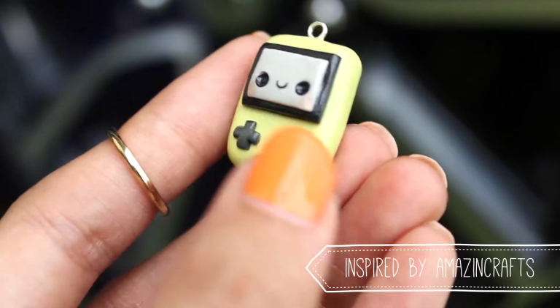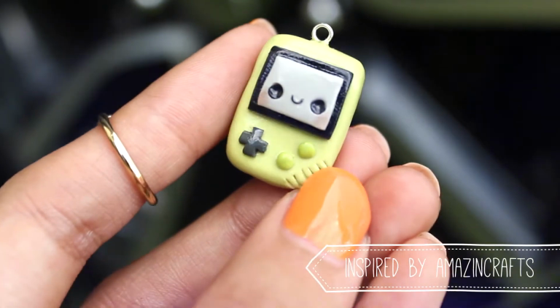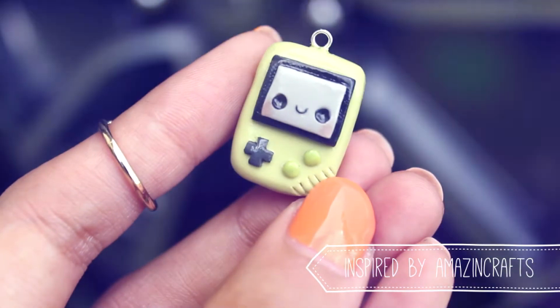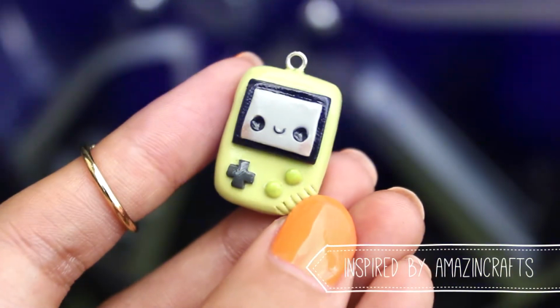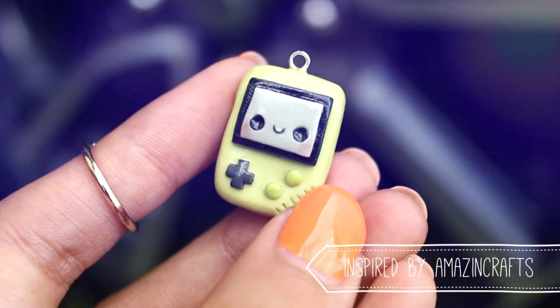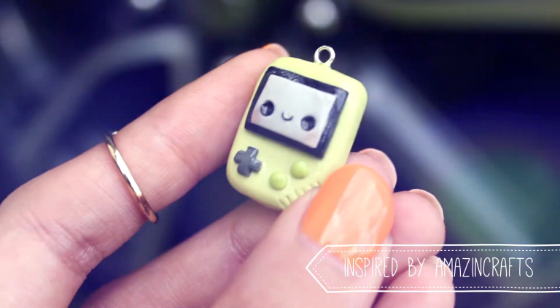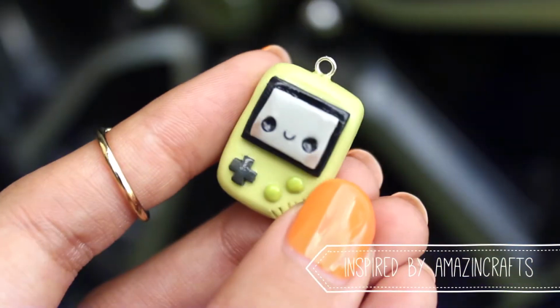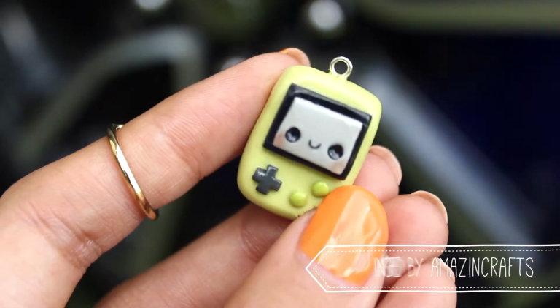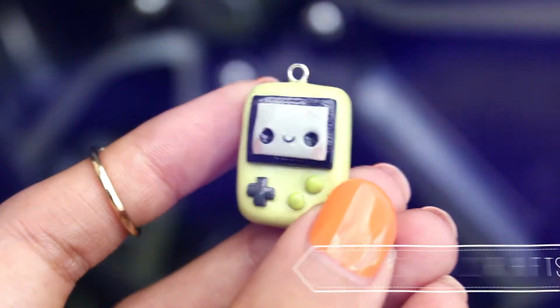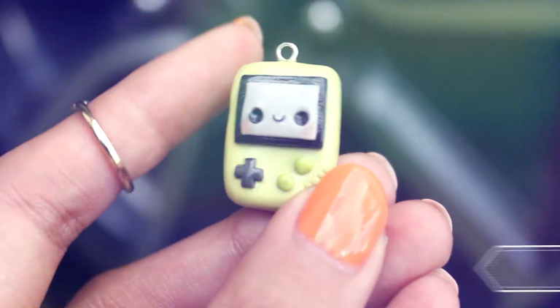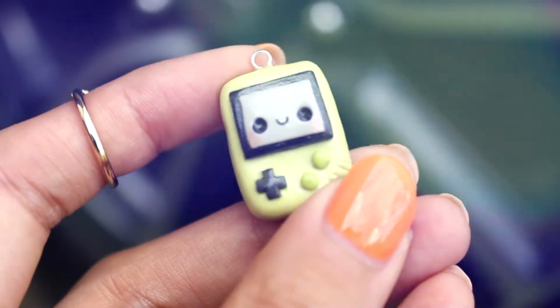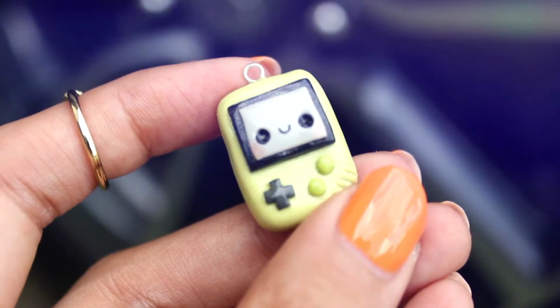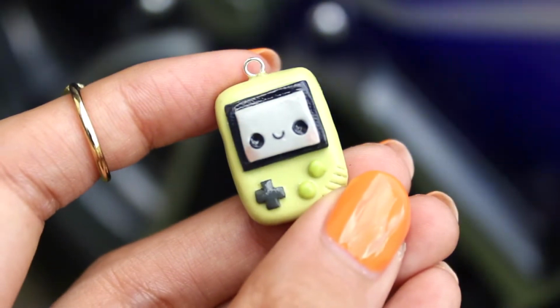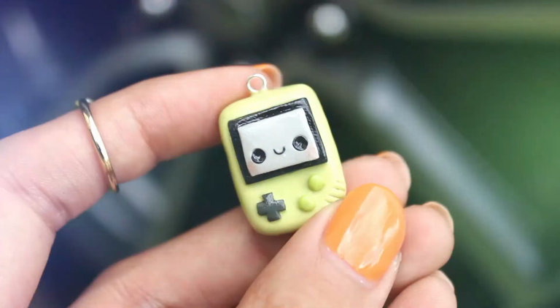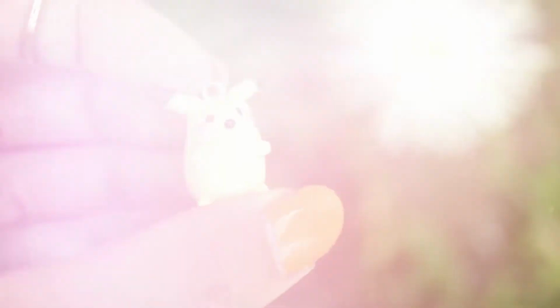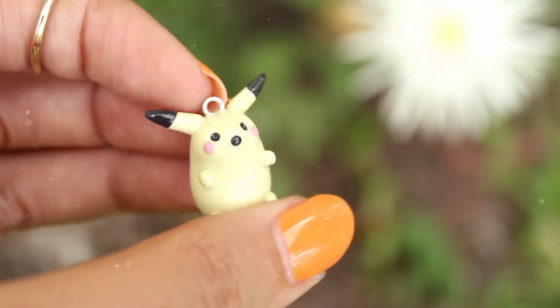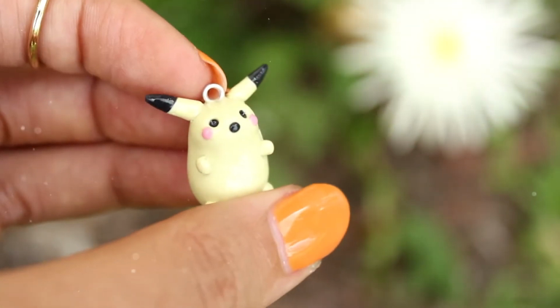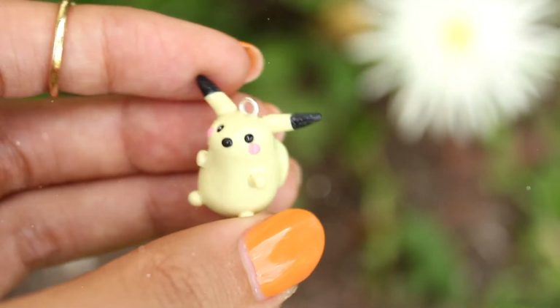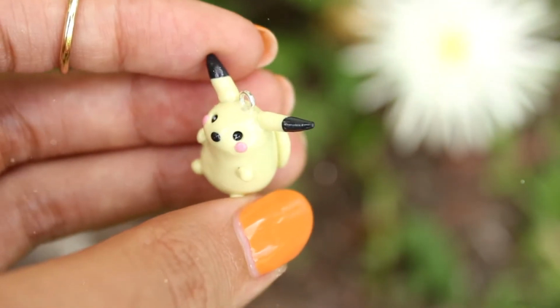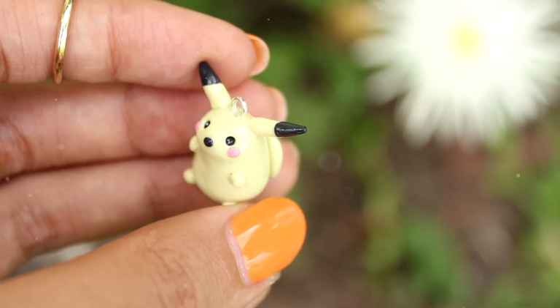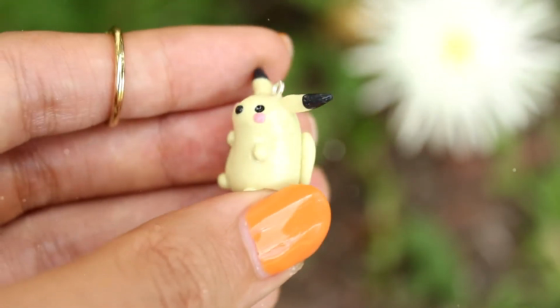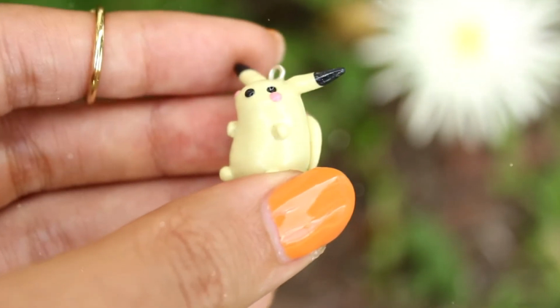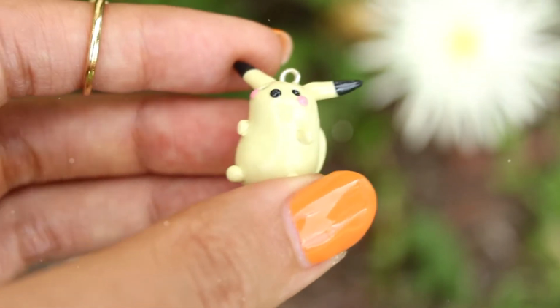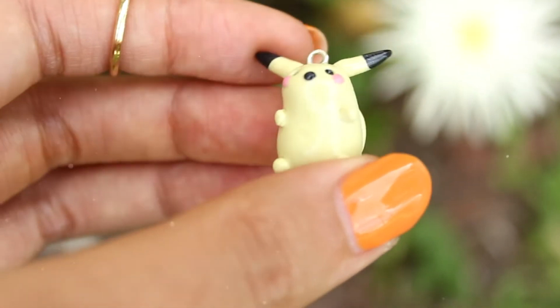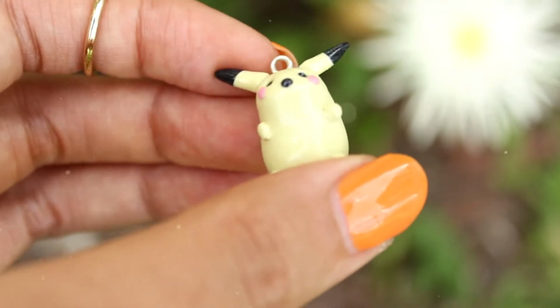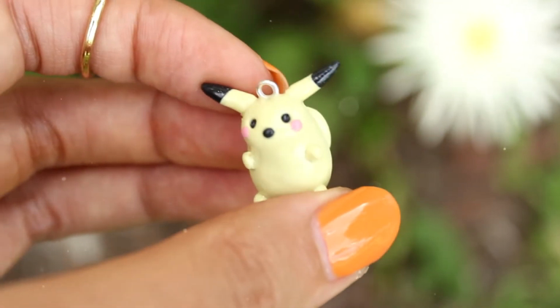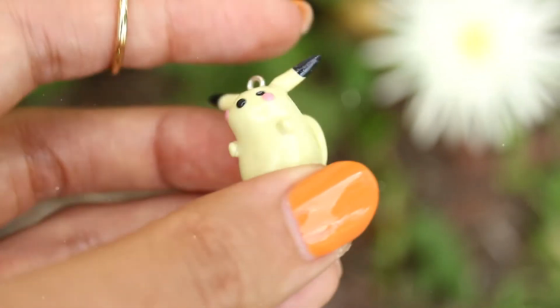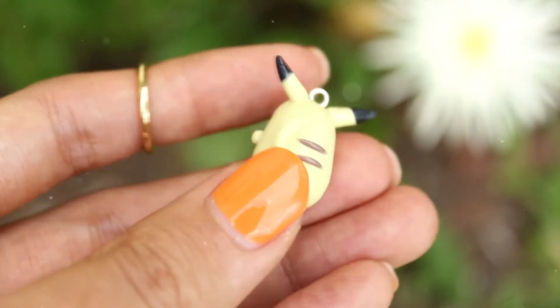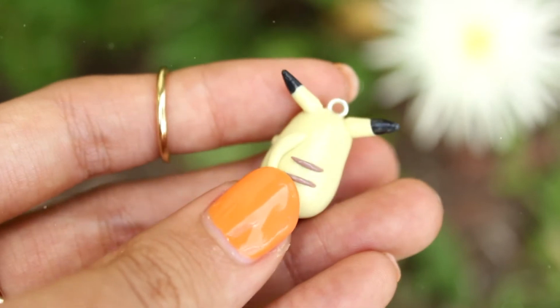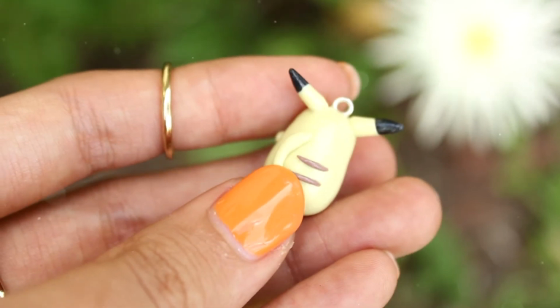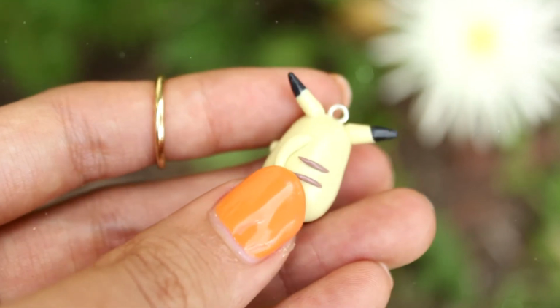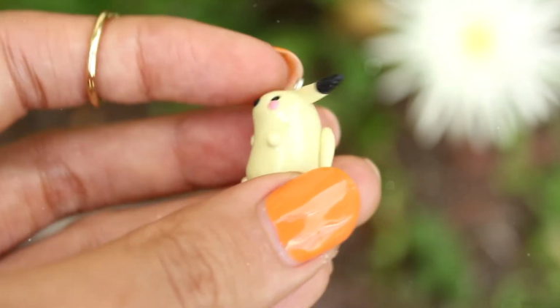This little guy is a Gameboy inspired by Amazing Crafts. Pikachu! I made a pastel chibi-fied Pikachu — so super duper cute.